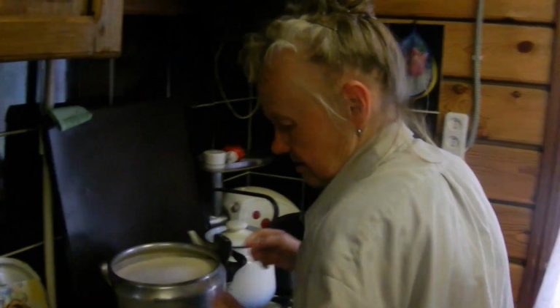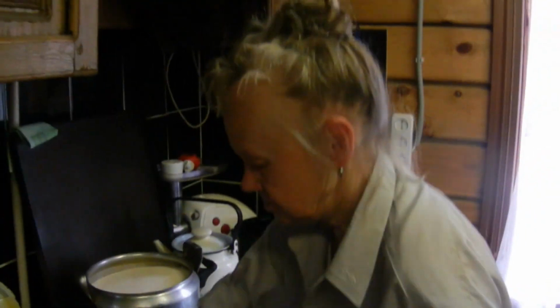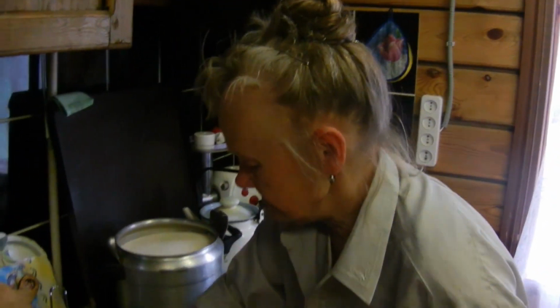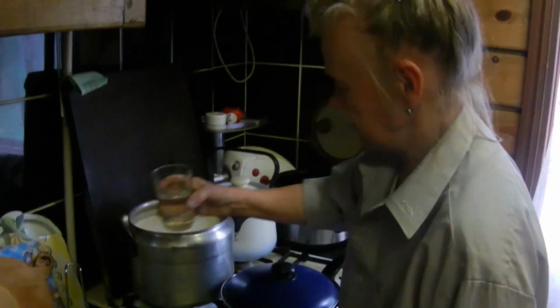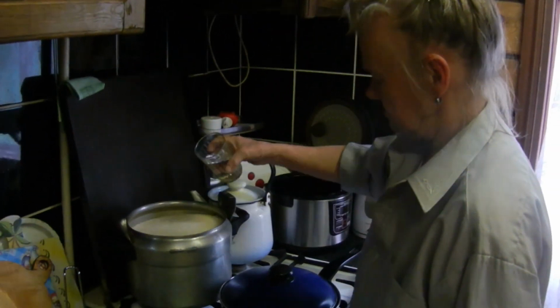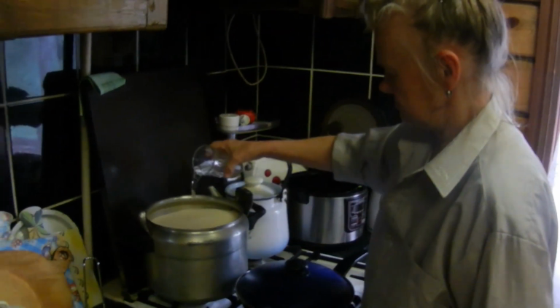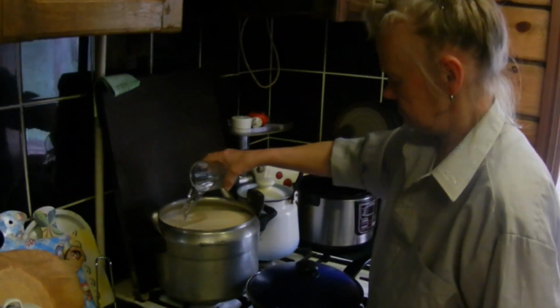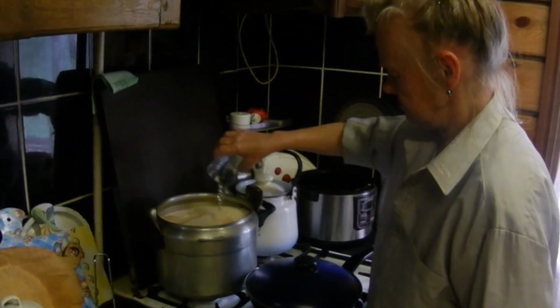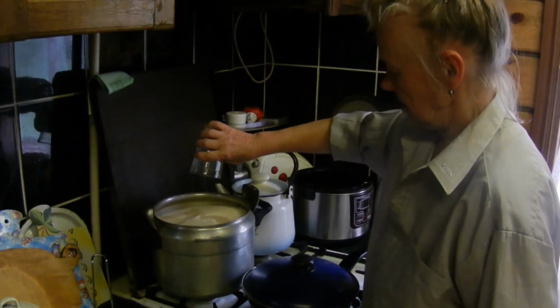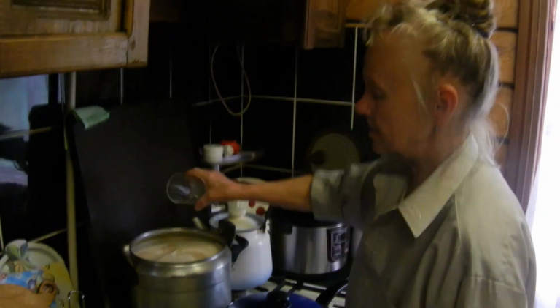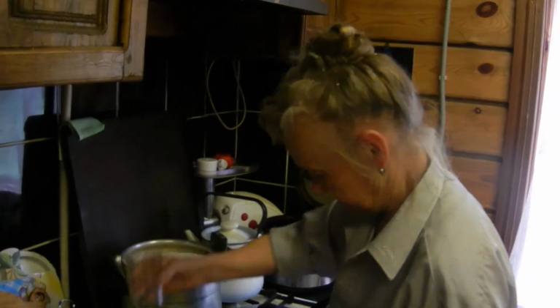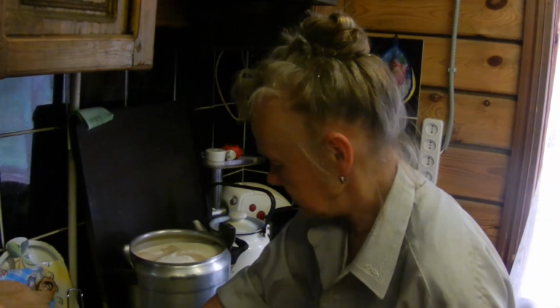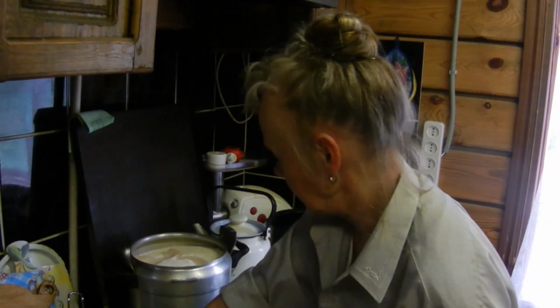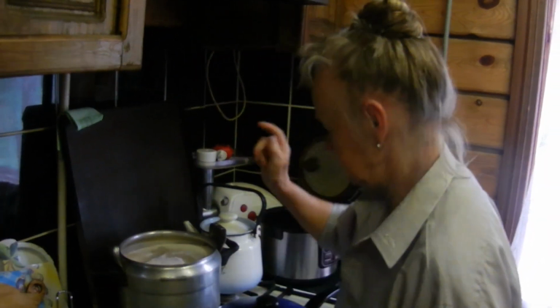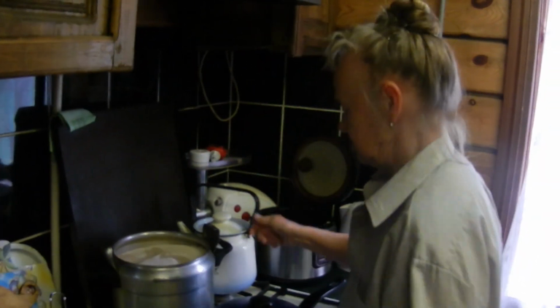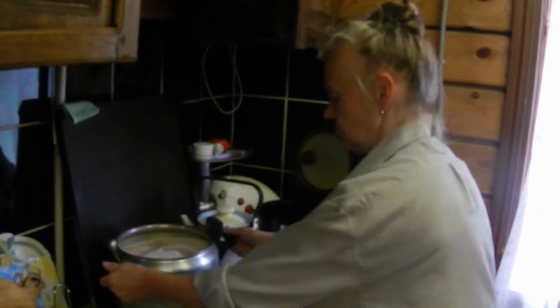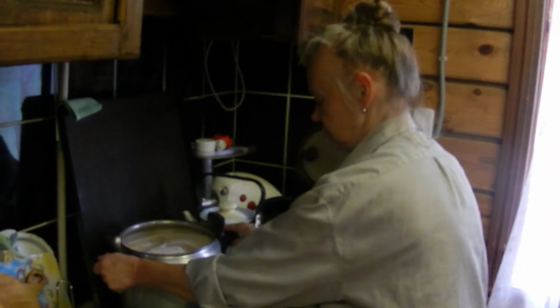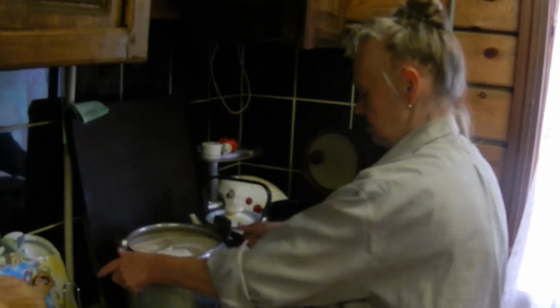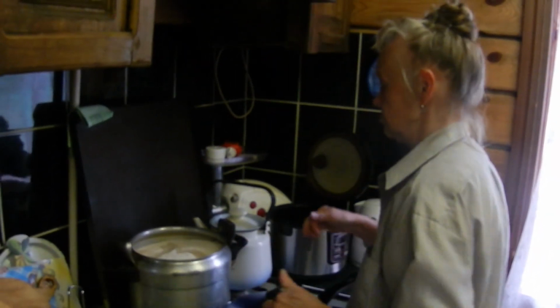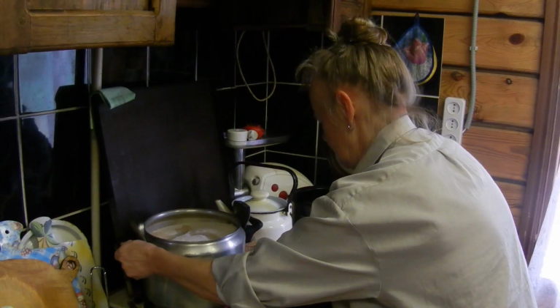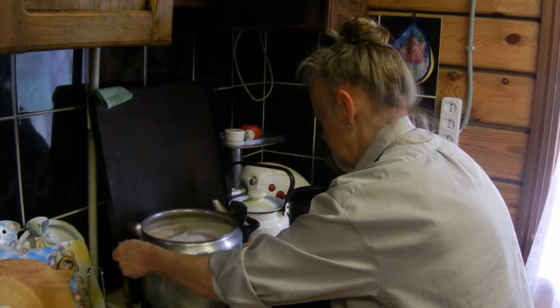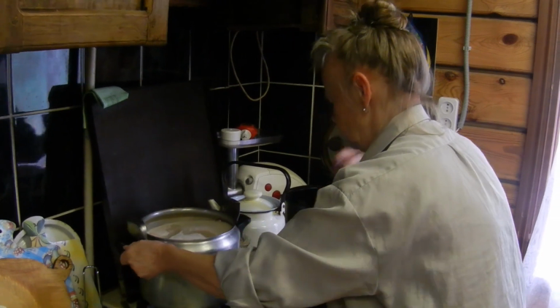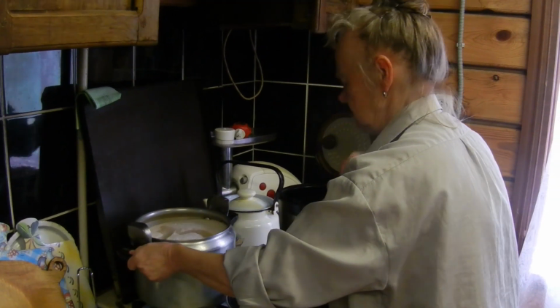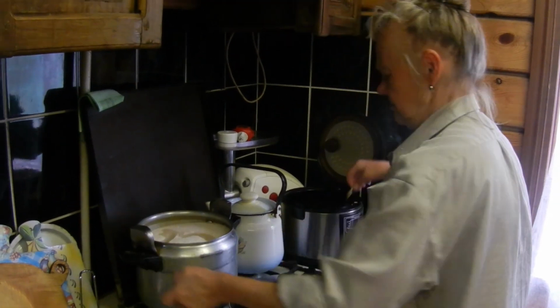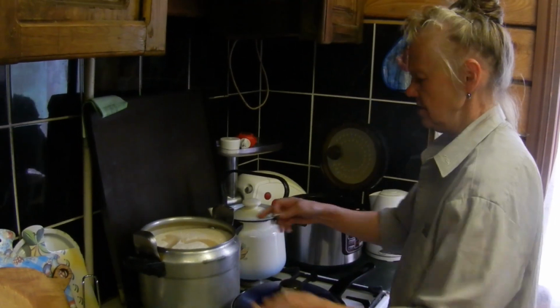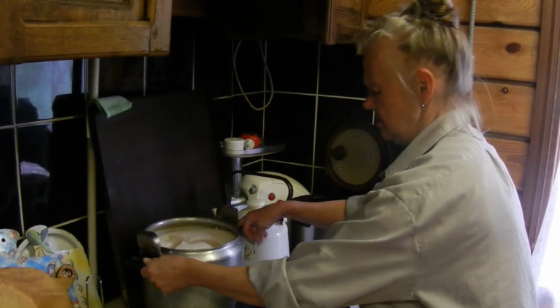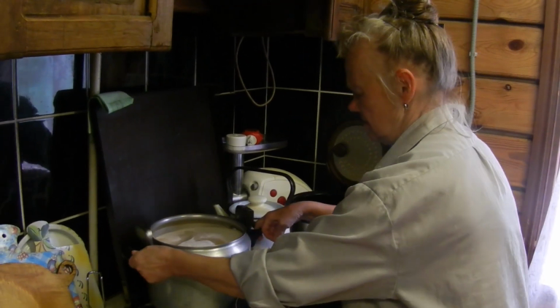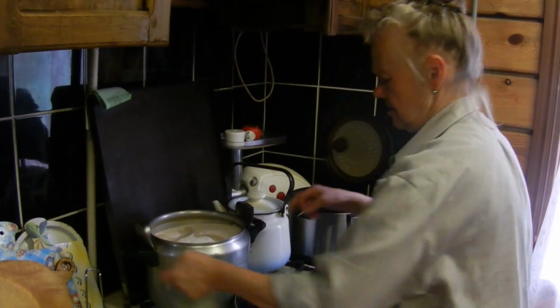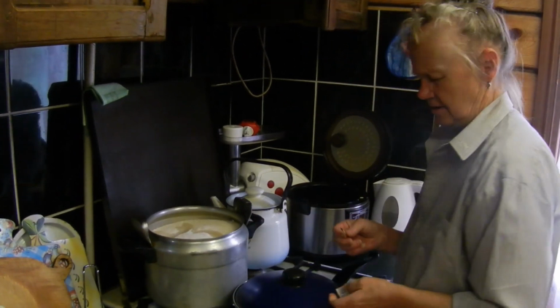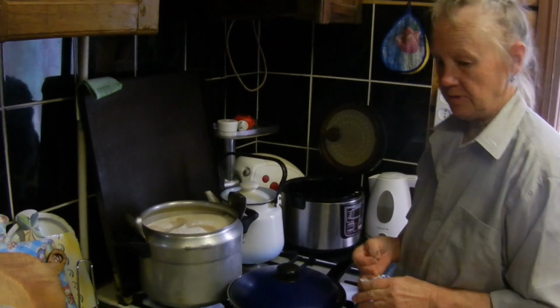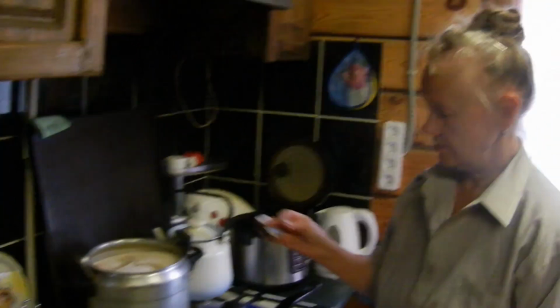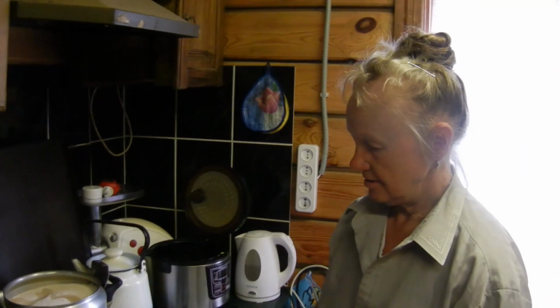И 100 грамм воды. — Это на 2,5 килограмма? — На 2,5 килограмма. Груши сочные, они дадут сок. Доводим до кипения.